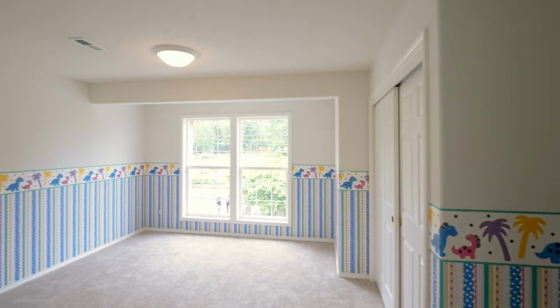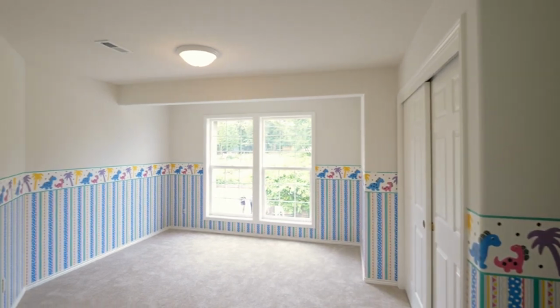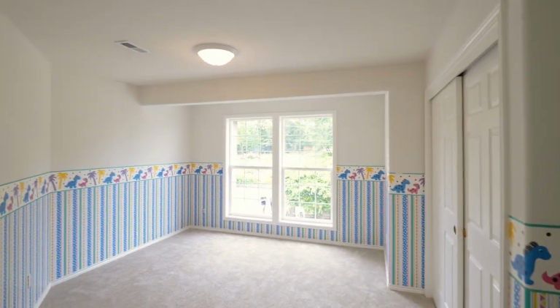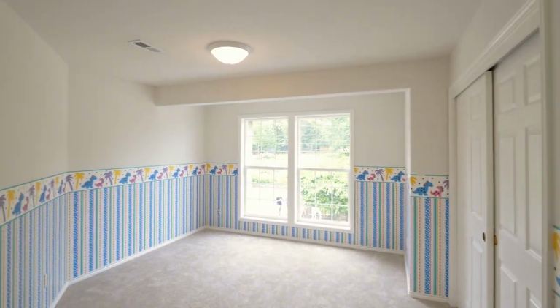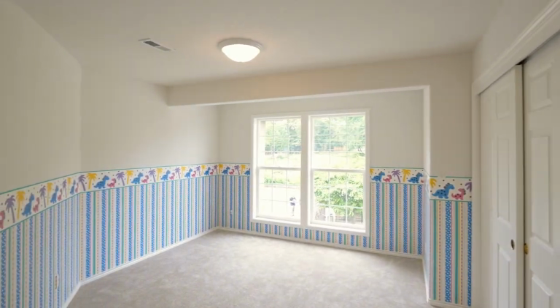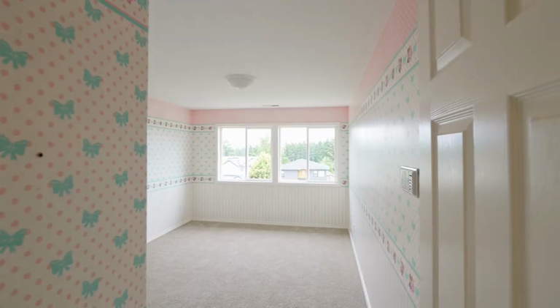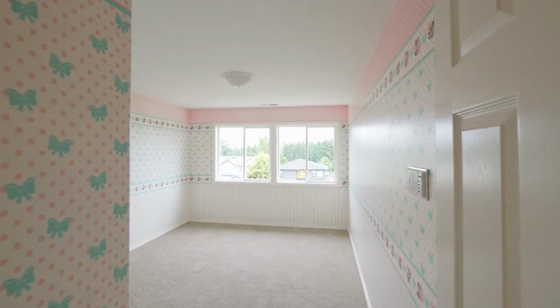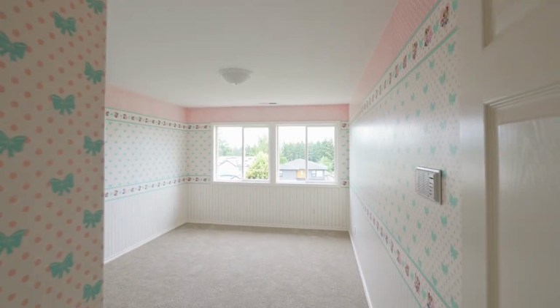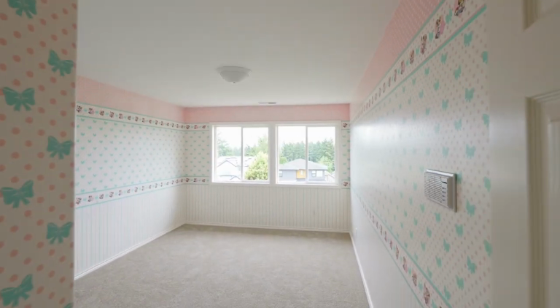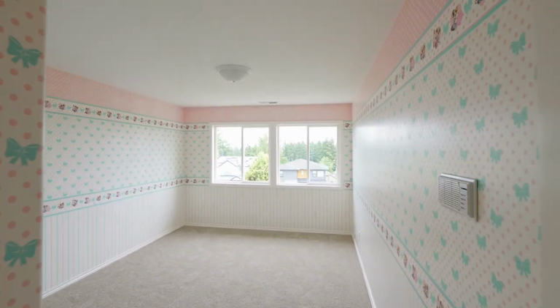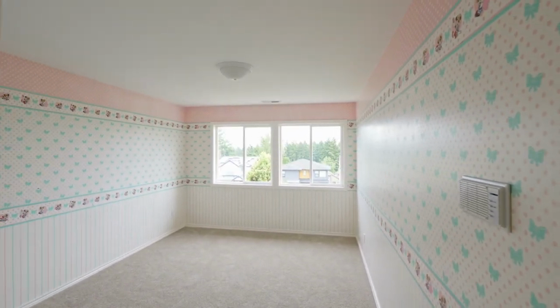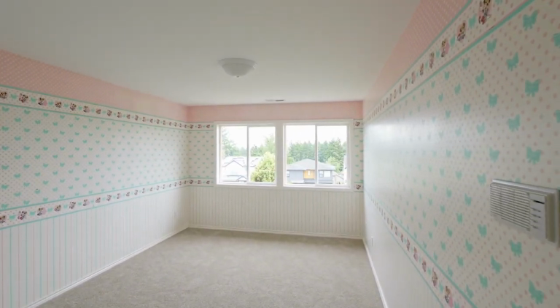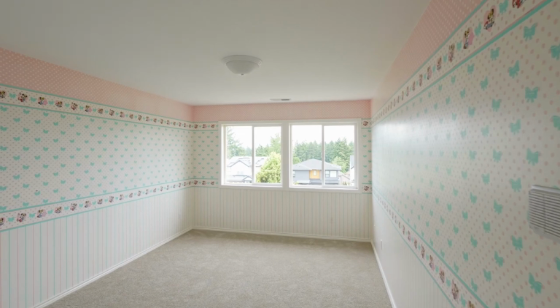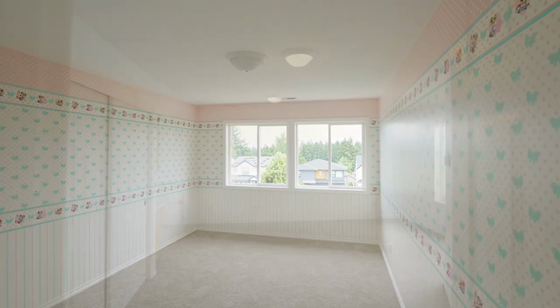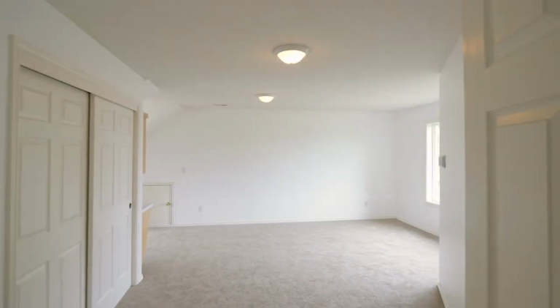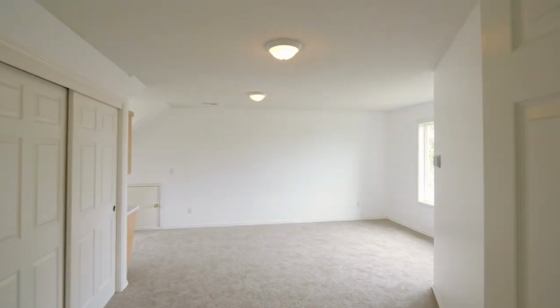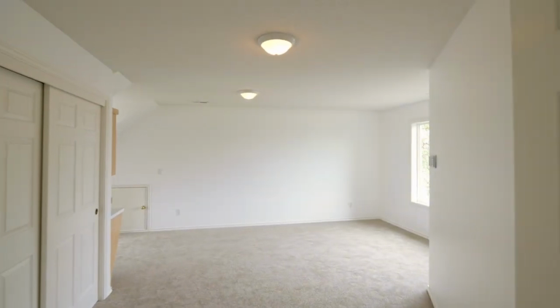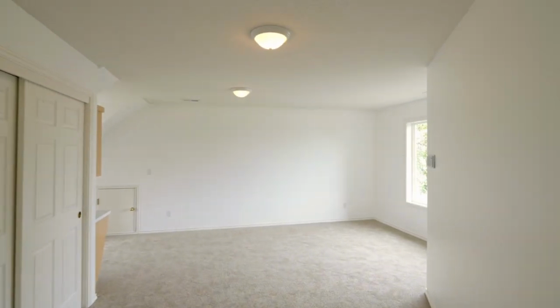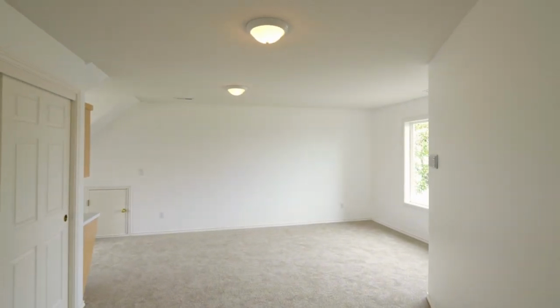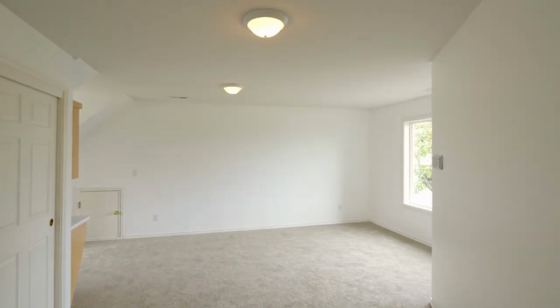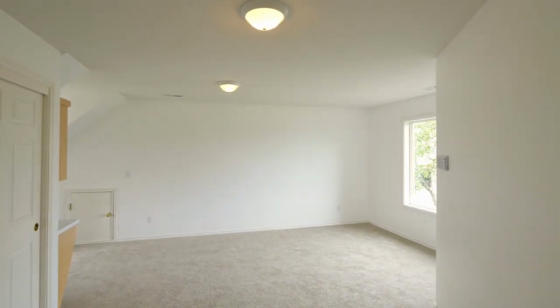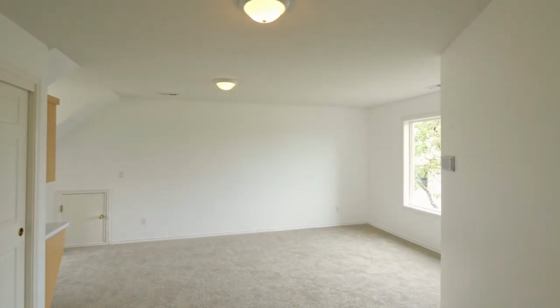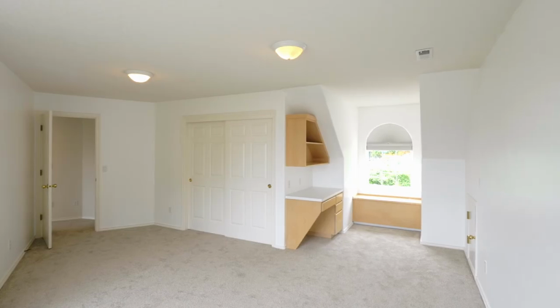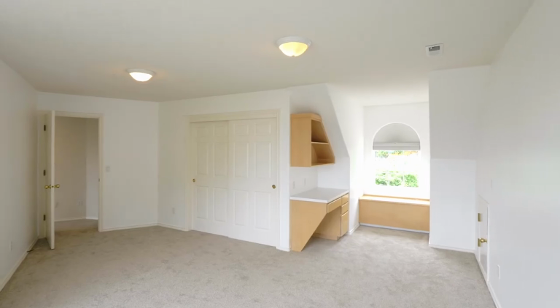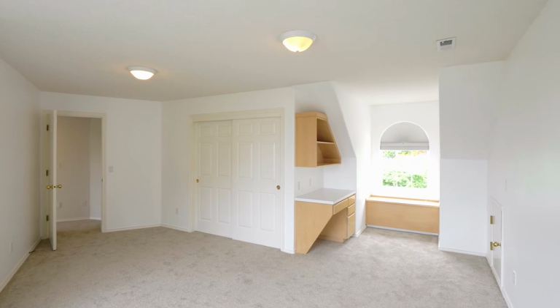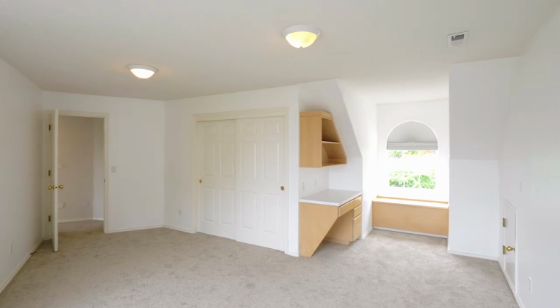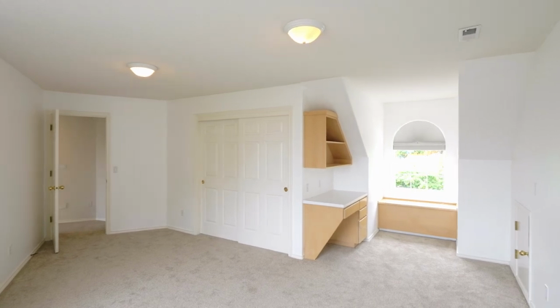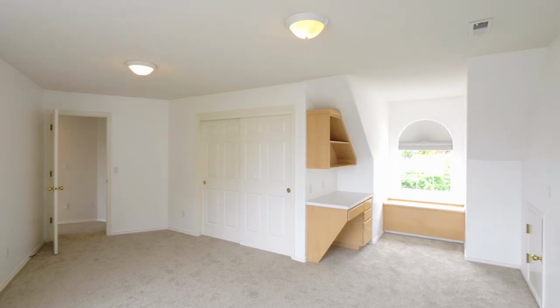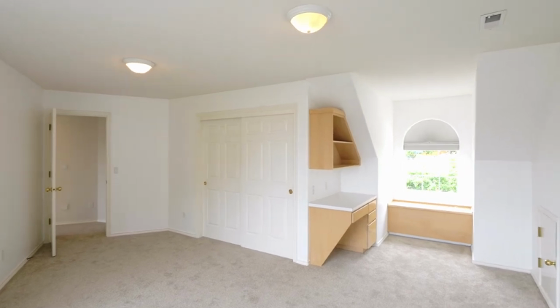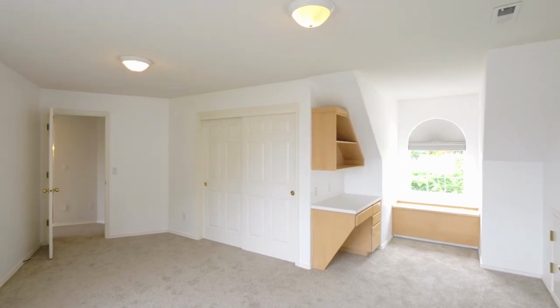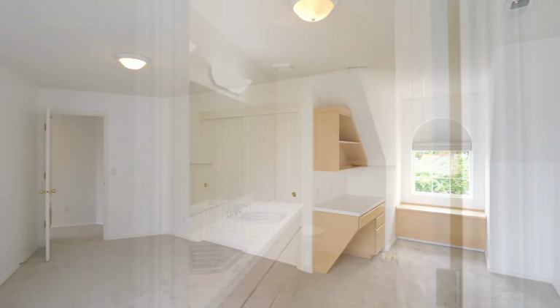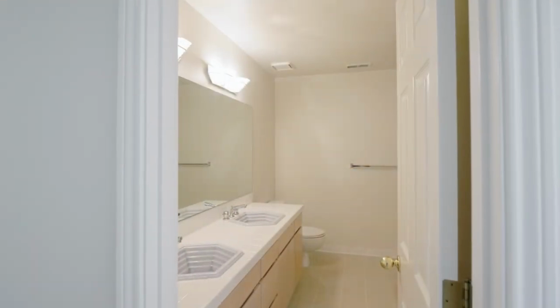Friends and family will love the spacious, light-filled bedrooms in this five-bedroom home. A rare second staircase accesses this upper level as well.